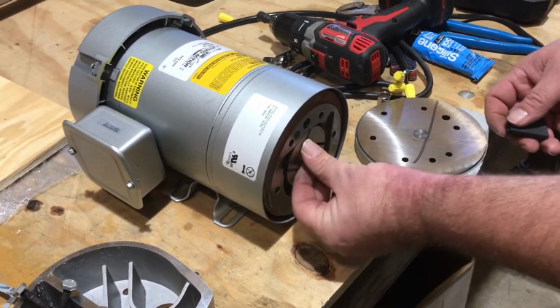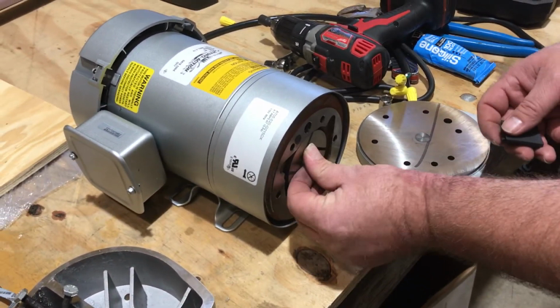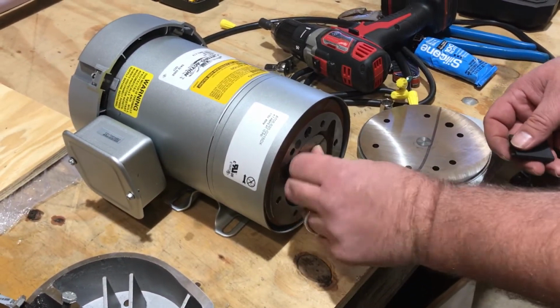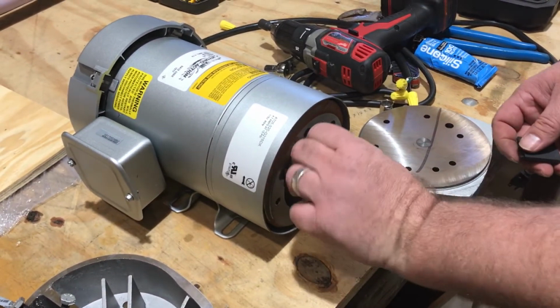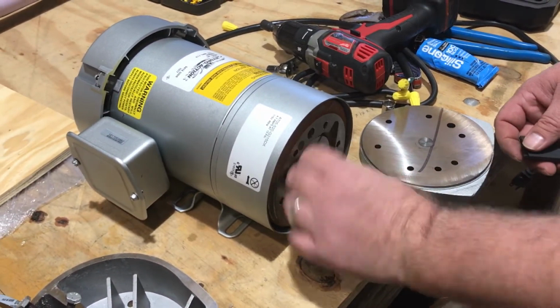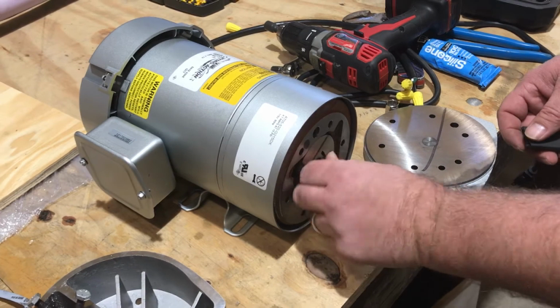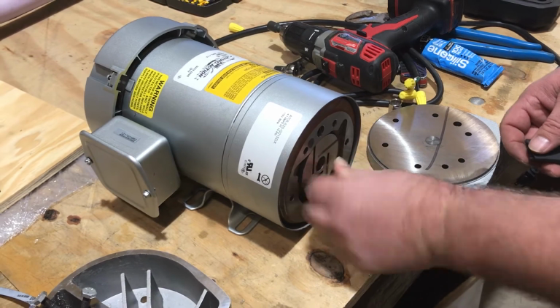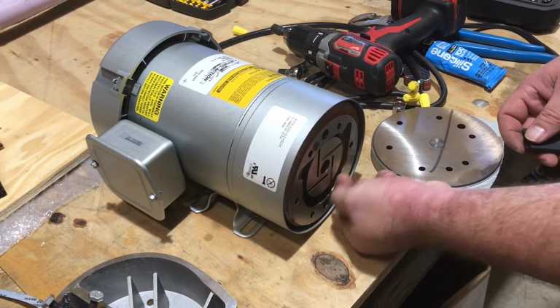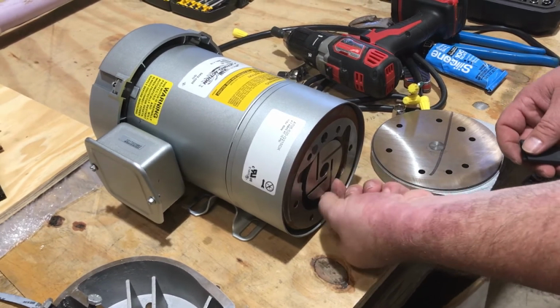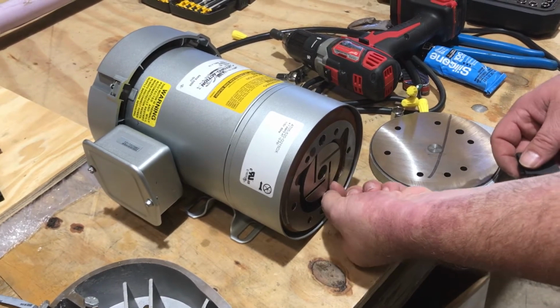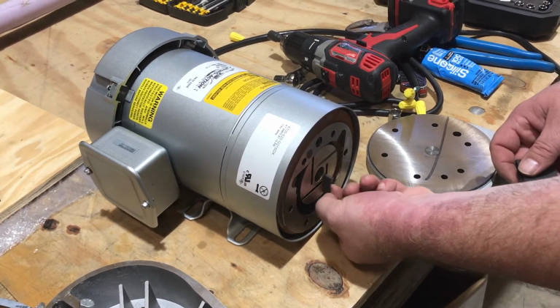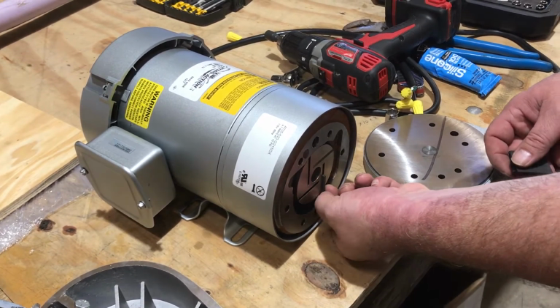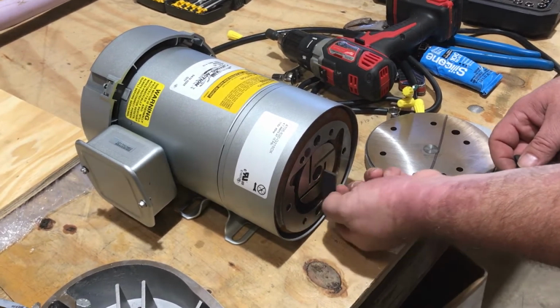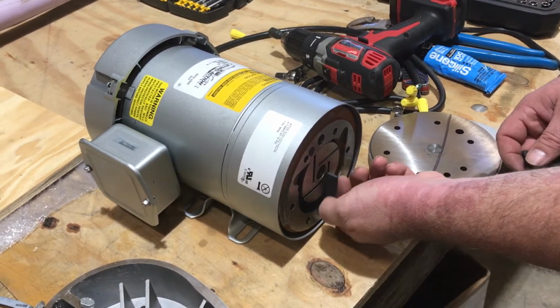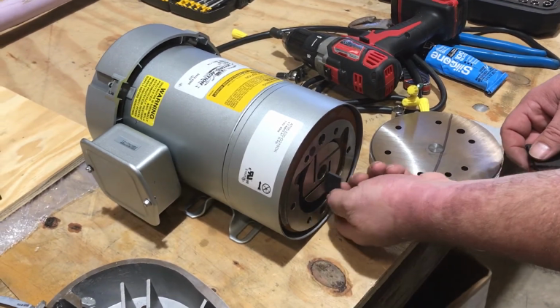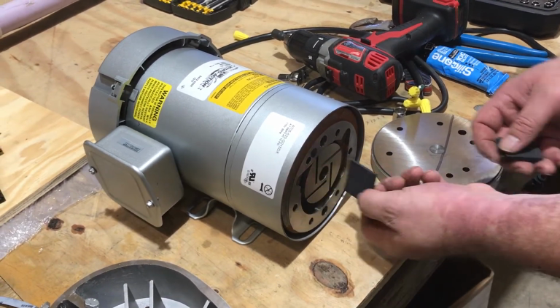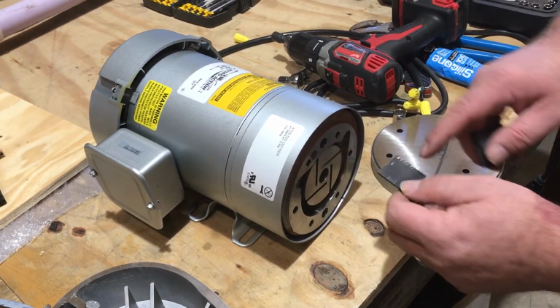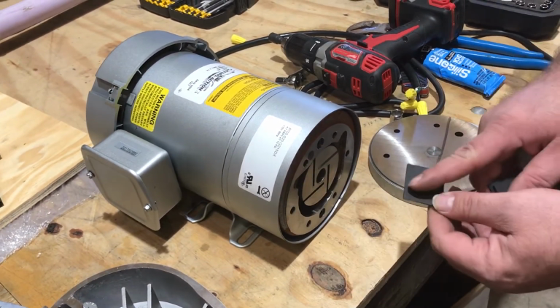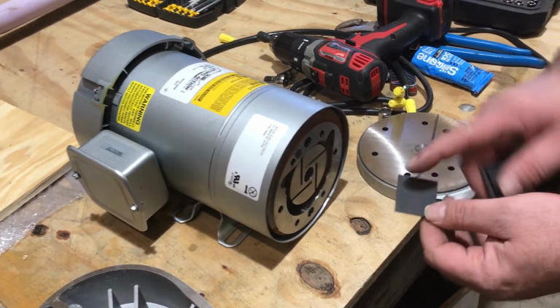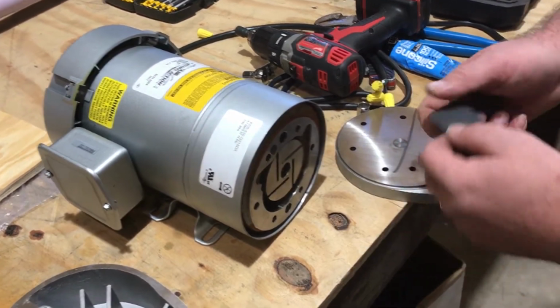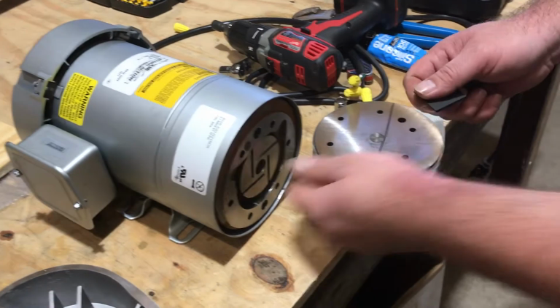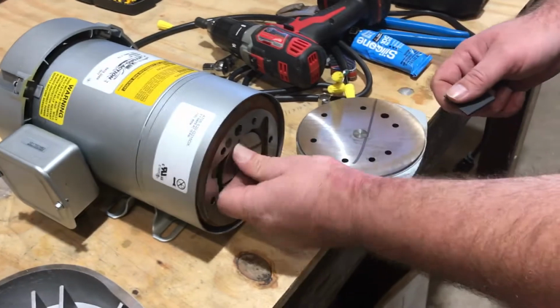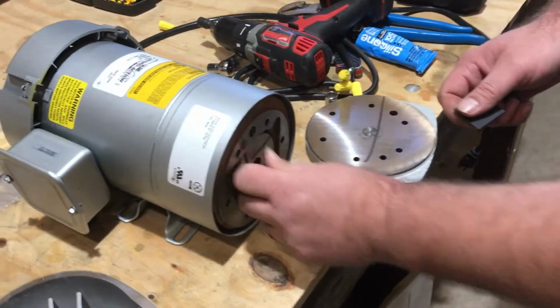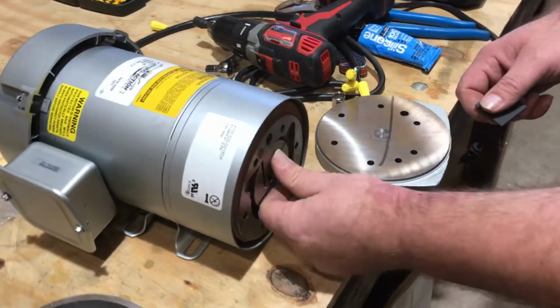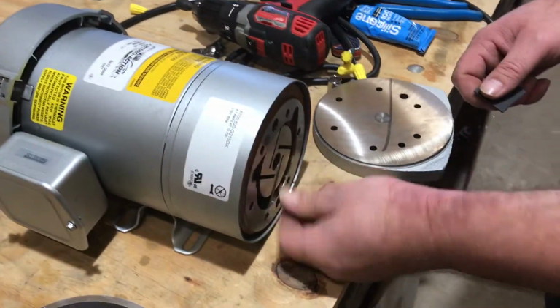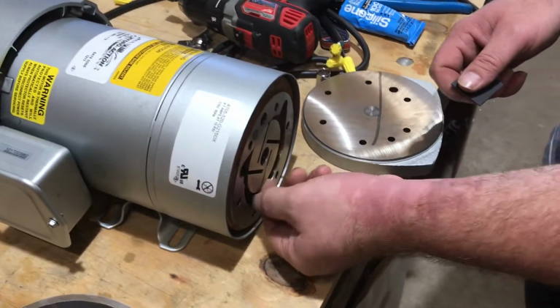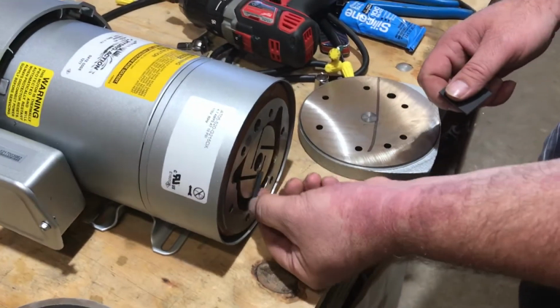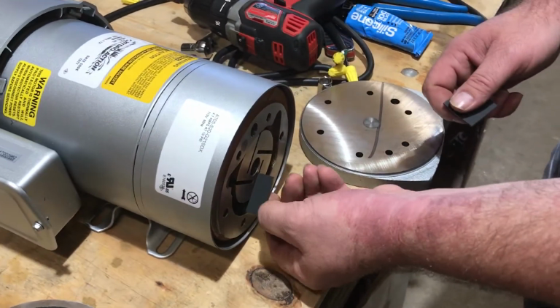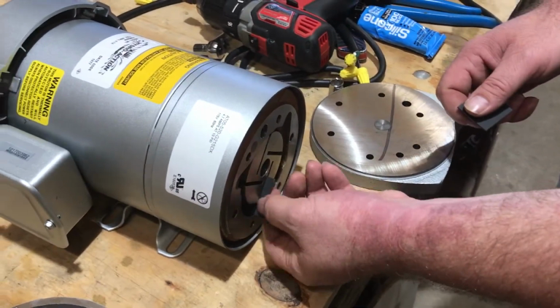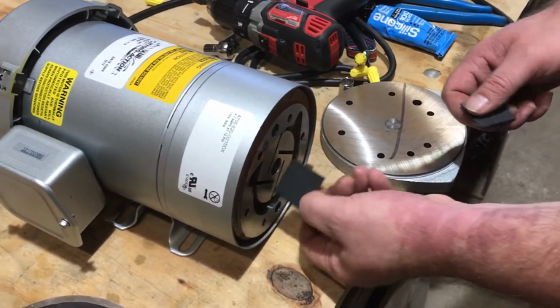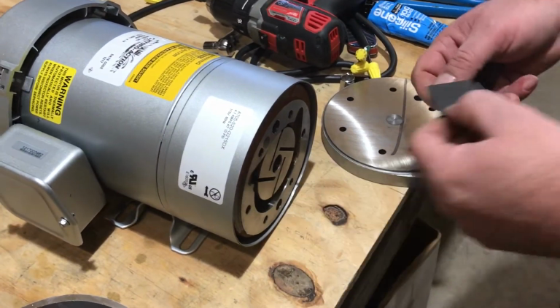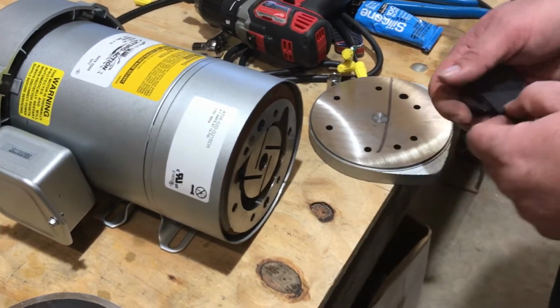So the vanes will be broken. They break usually in the middle — they get worn right there. That's one of the main points where they break.